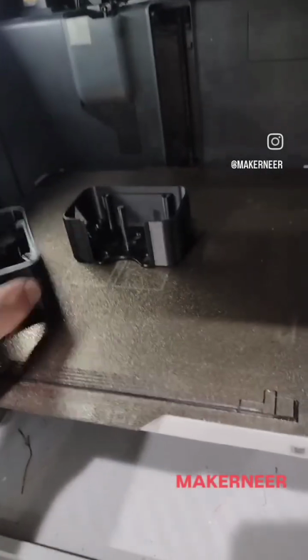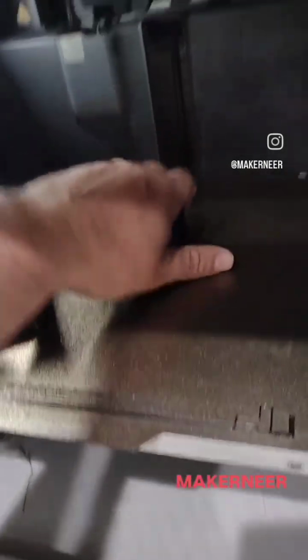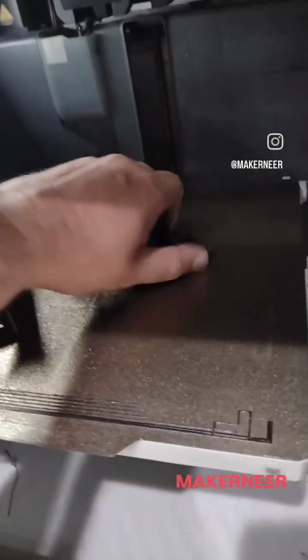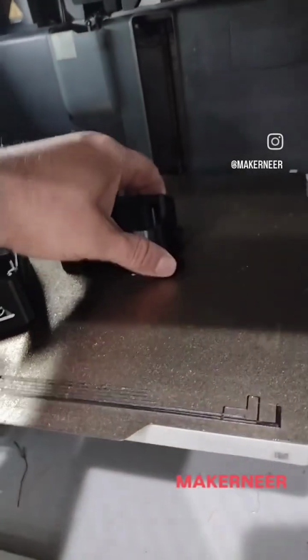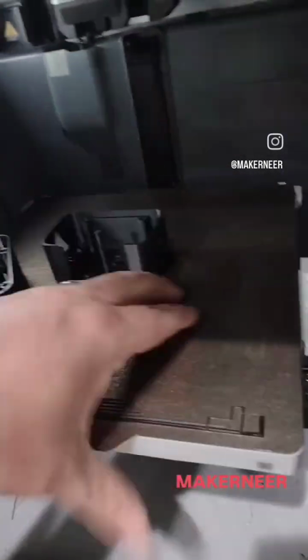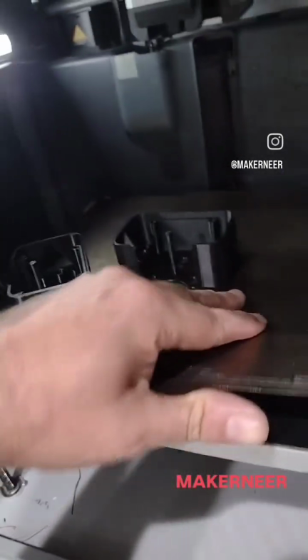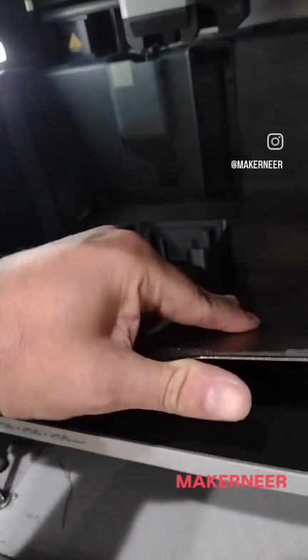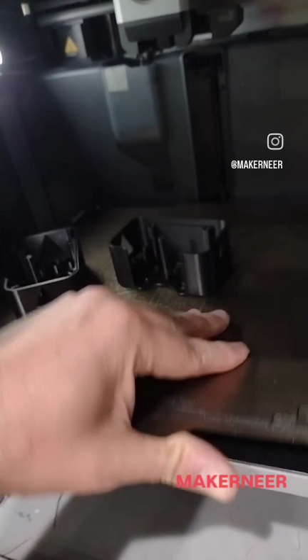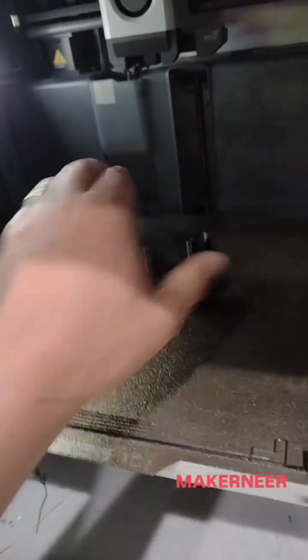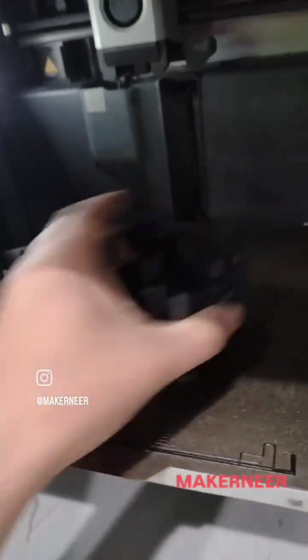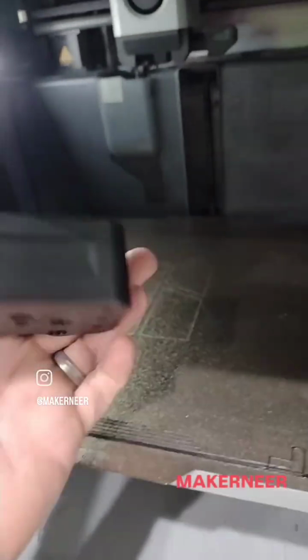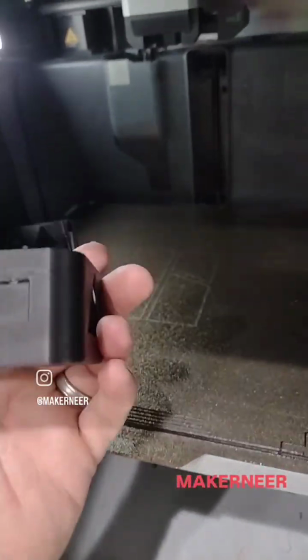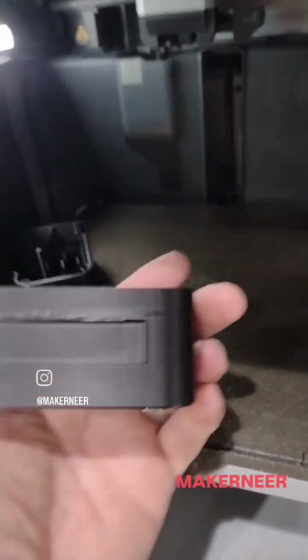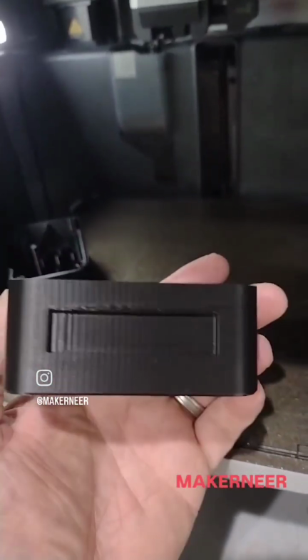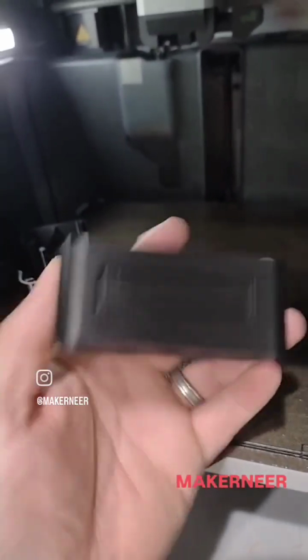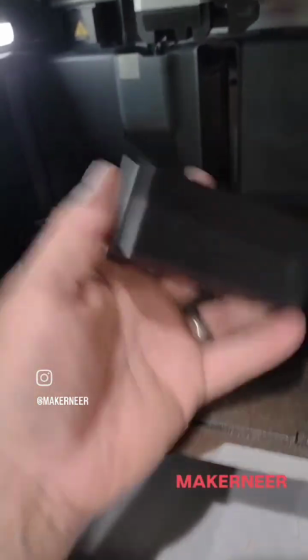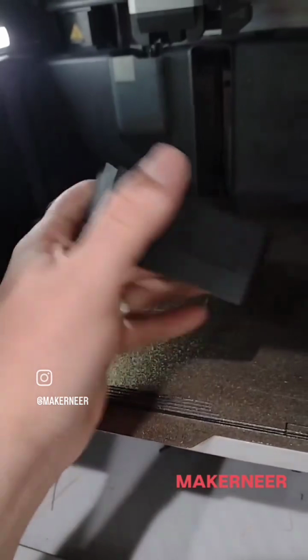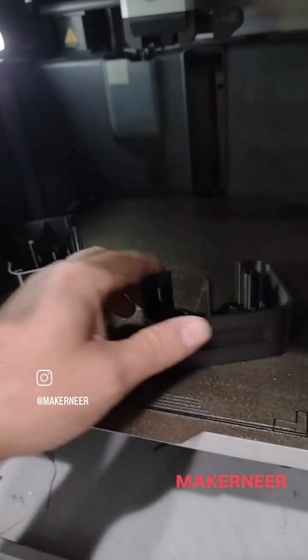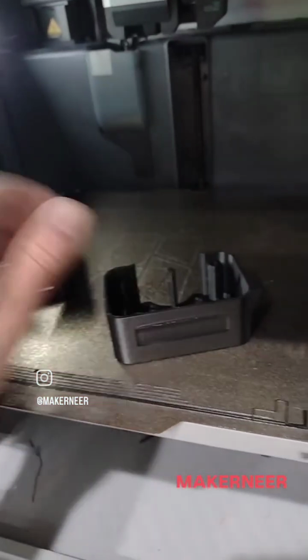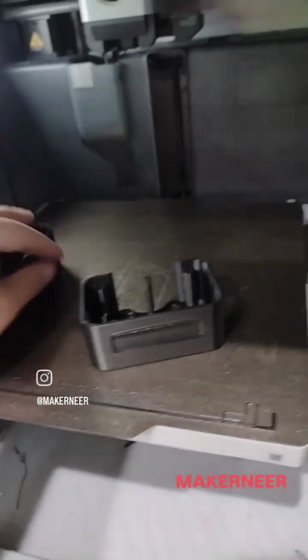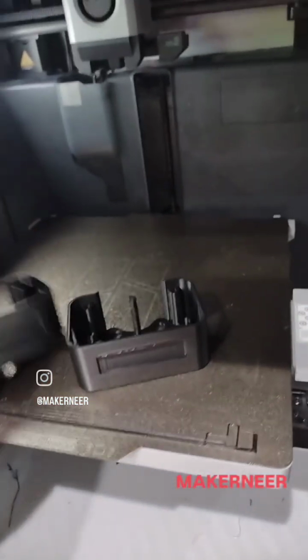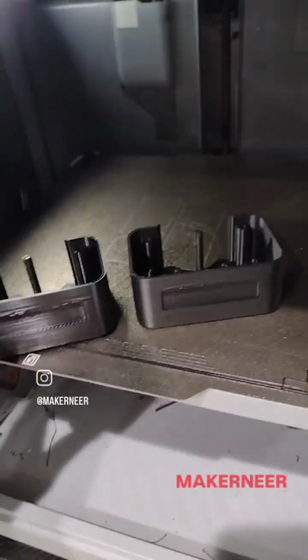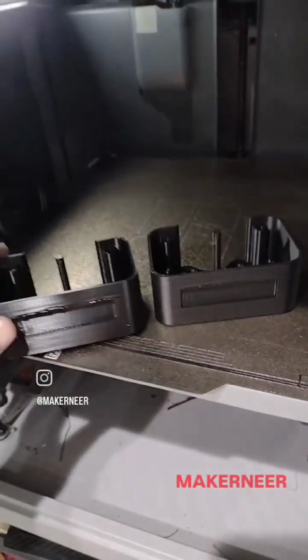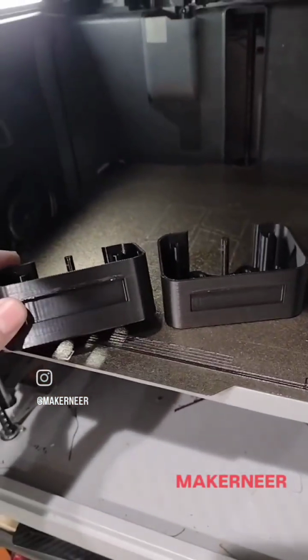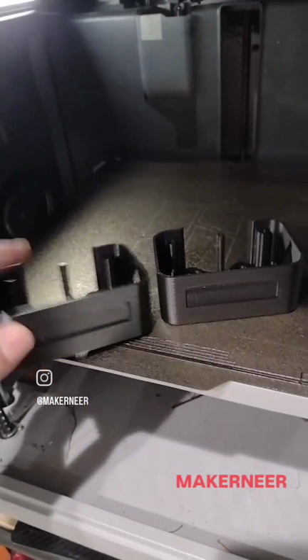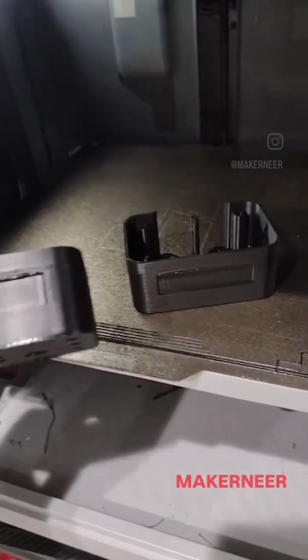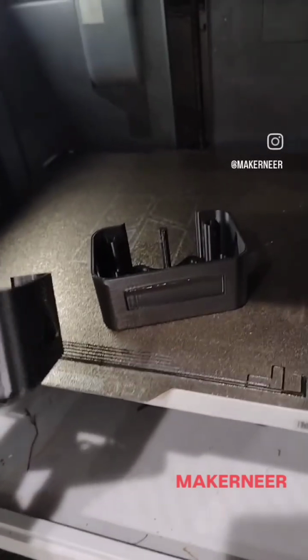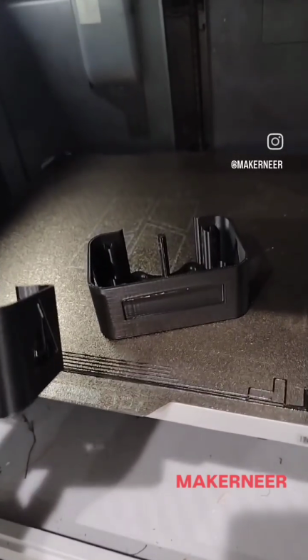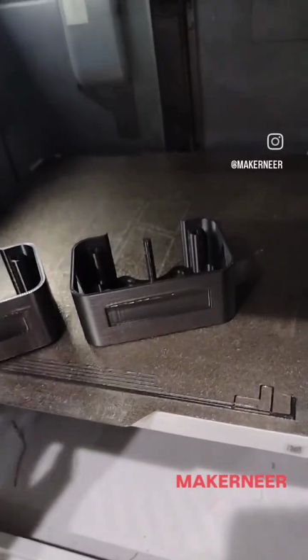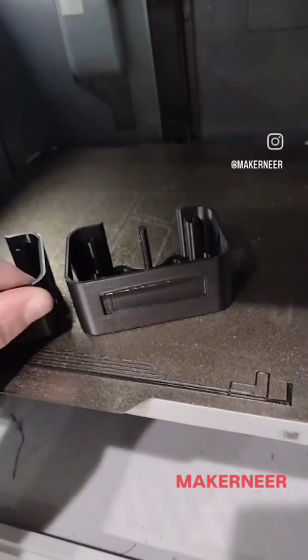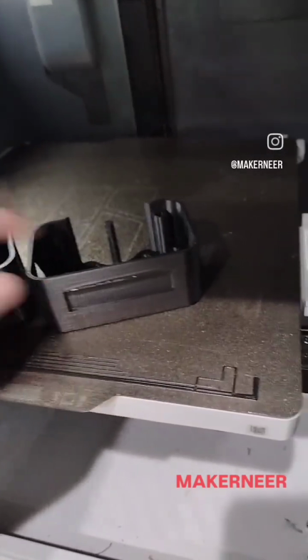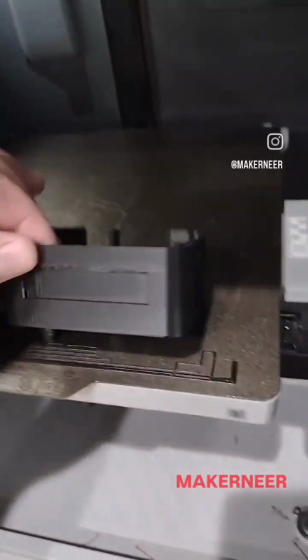The overhang isn't great with the Elegoo — we kind of expect that with PETG. The overhang is better with the High Flow Bamboo, and you can see the Bamboo is more matte while the Elegoo is more shiny in the finish.